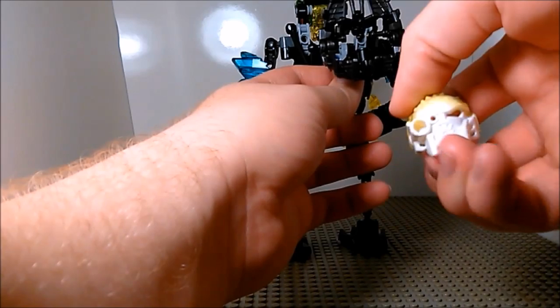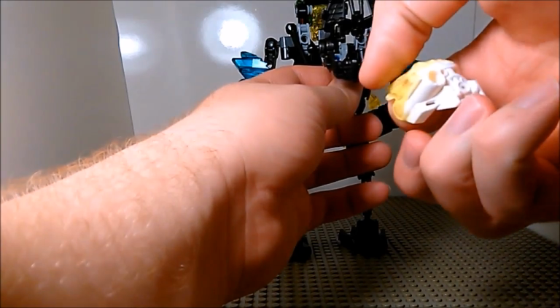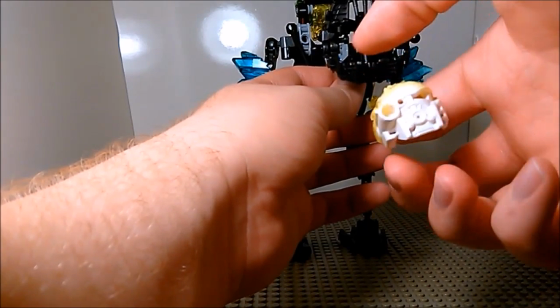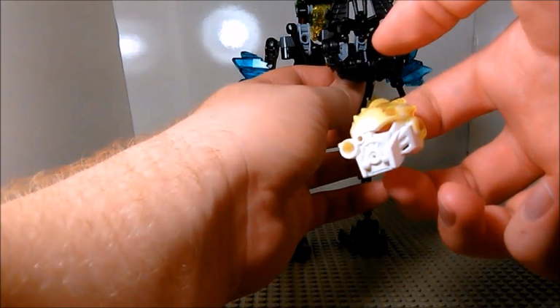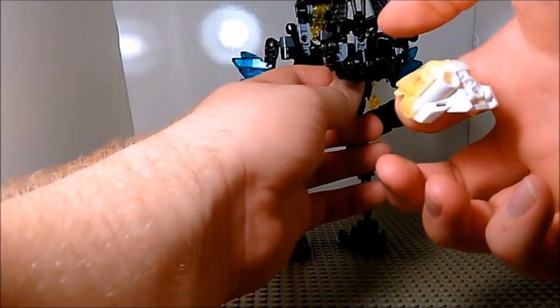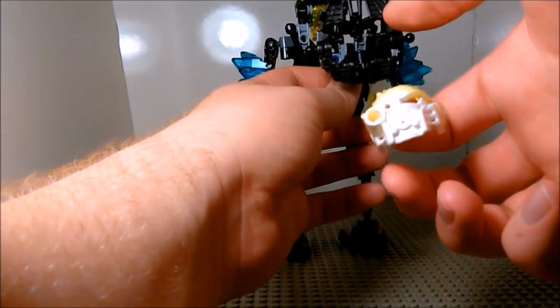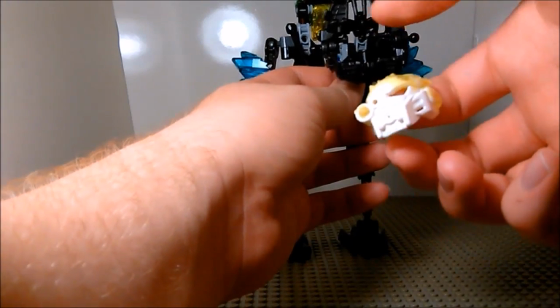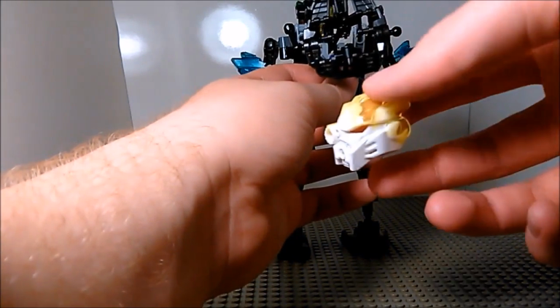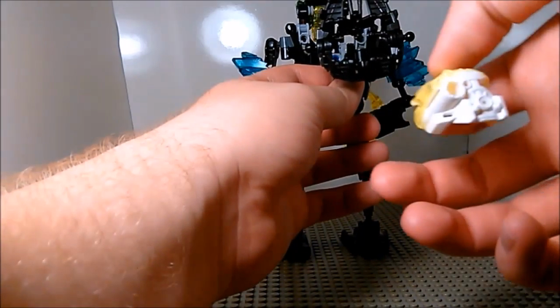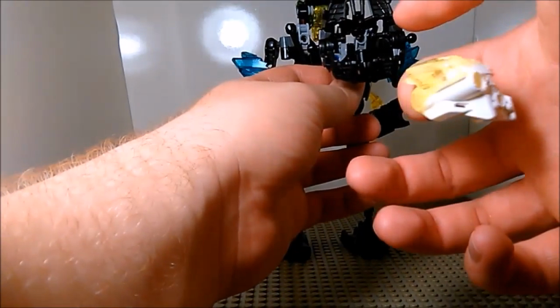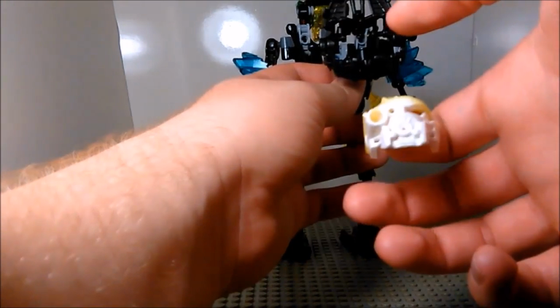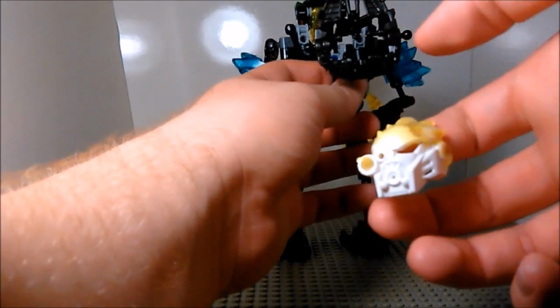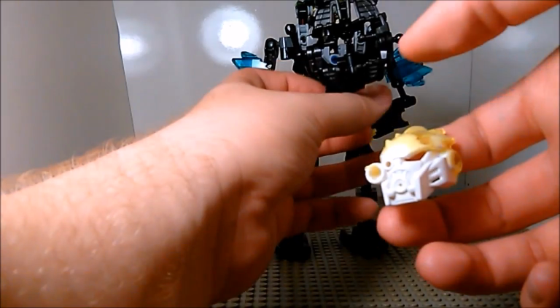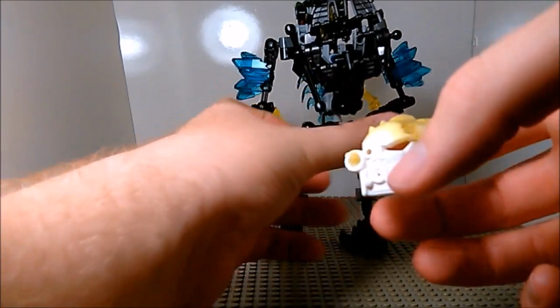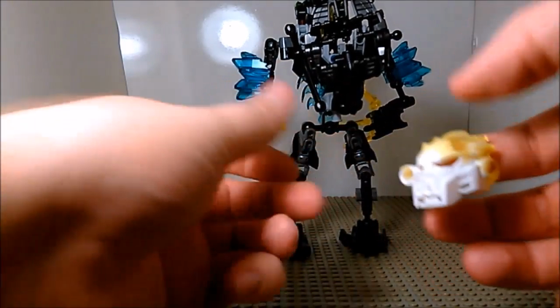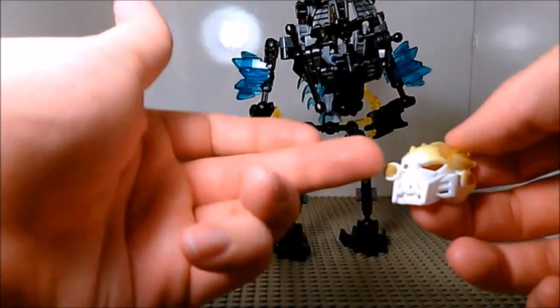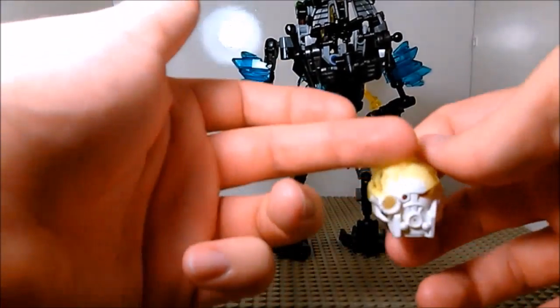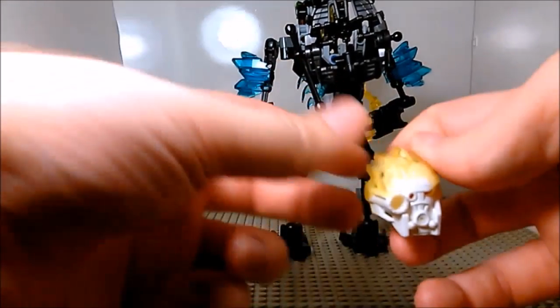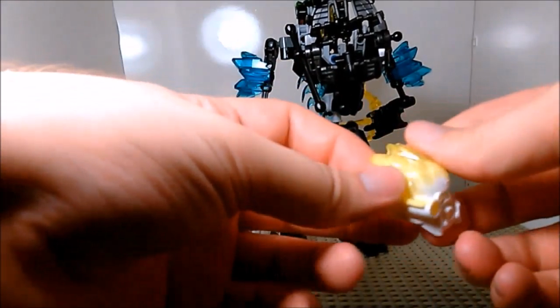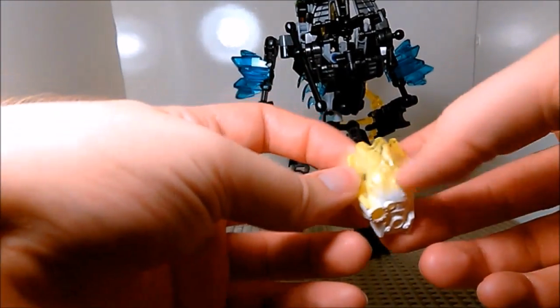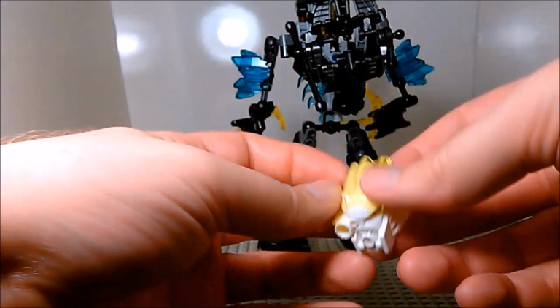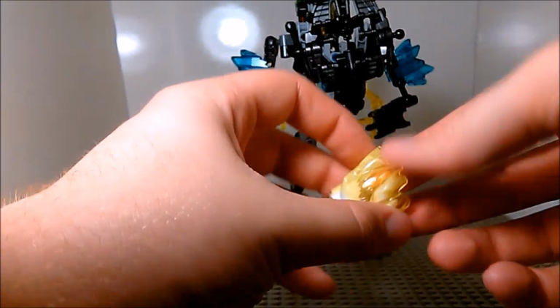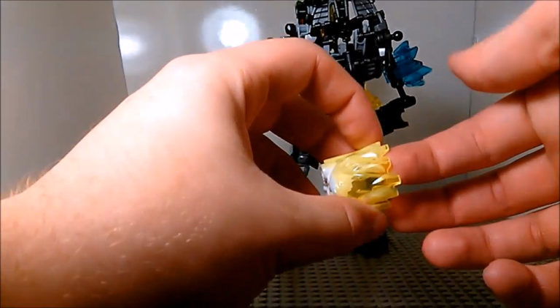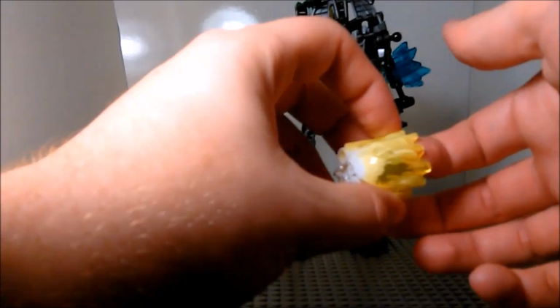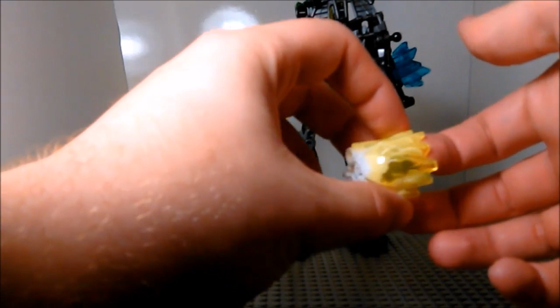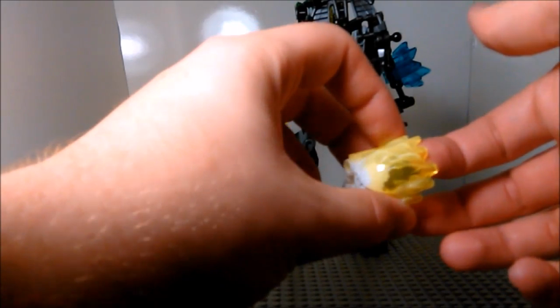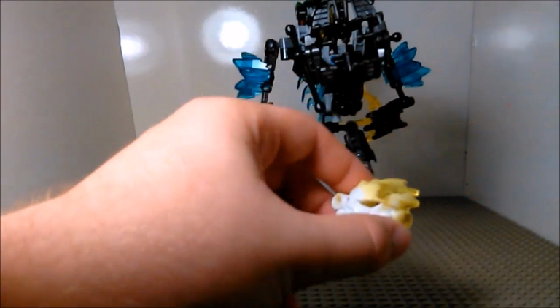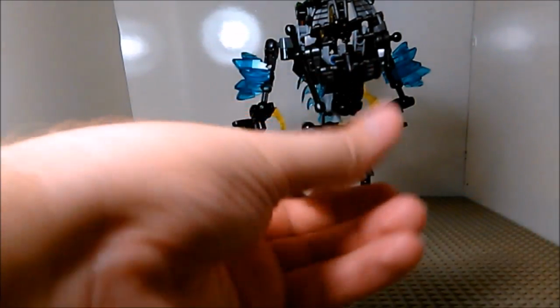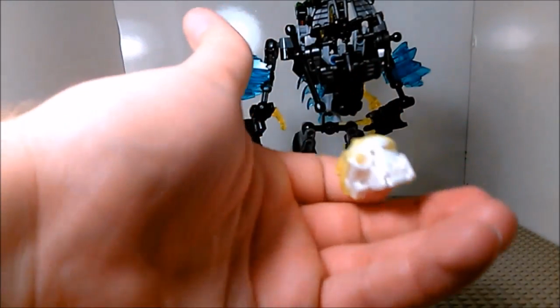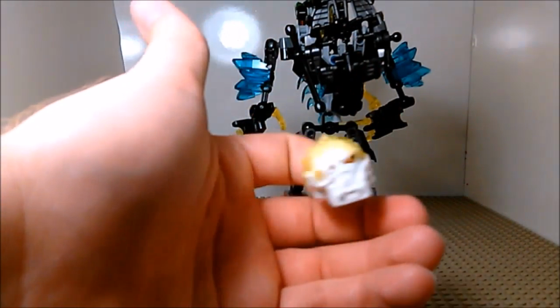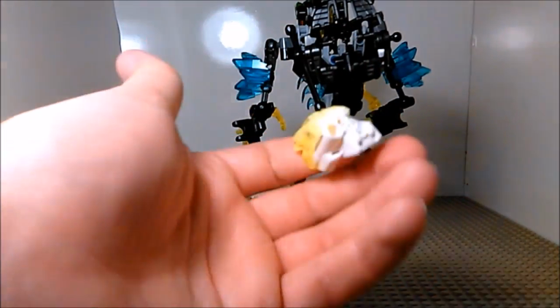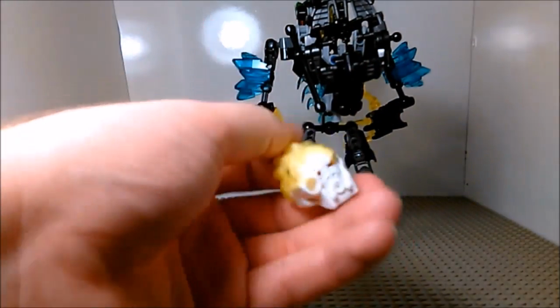Opening up this claw tail tip reveals Kopaka's infected mask. You have plain white bleeding back into that transparent crystal green. It's alright.